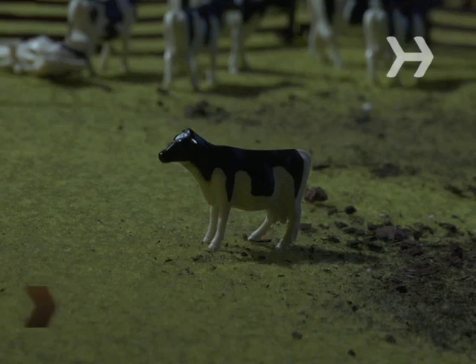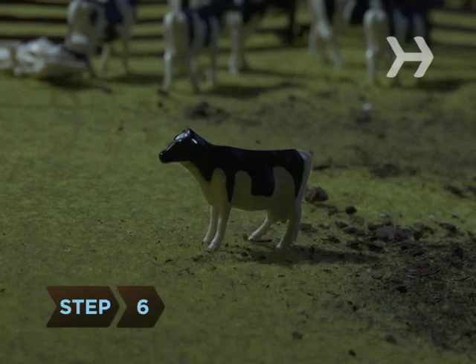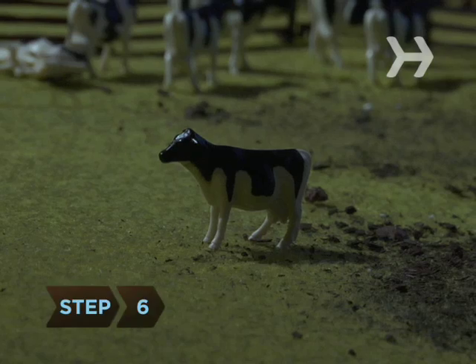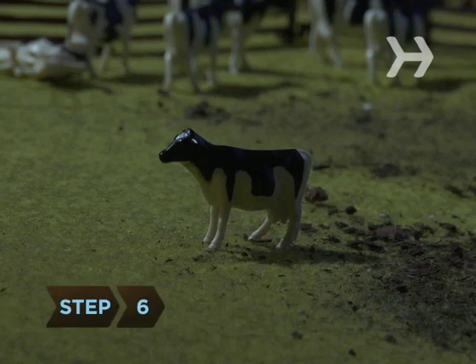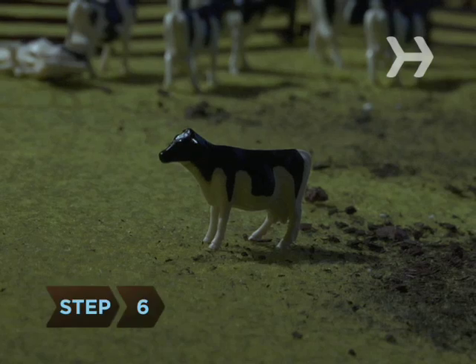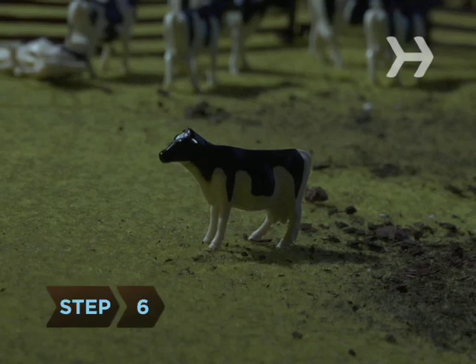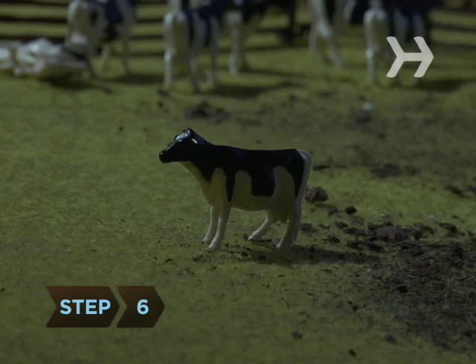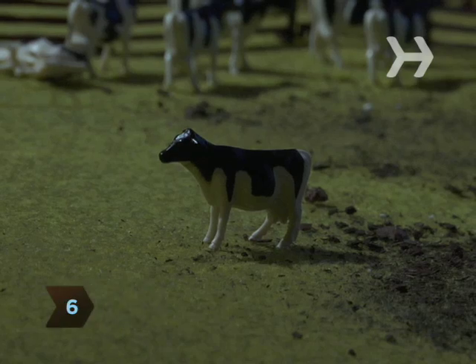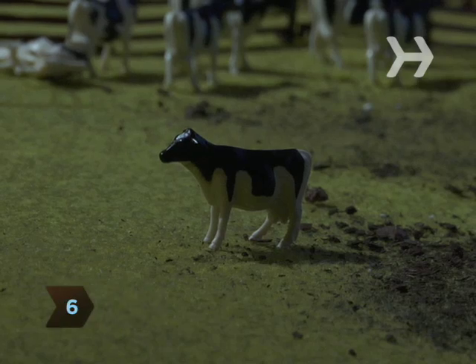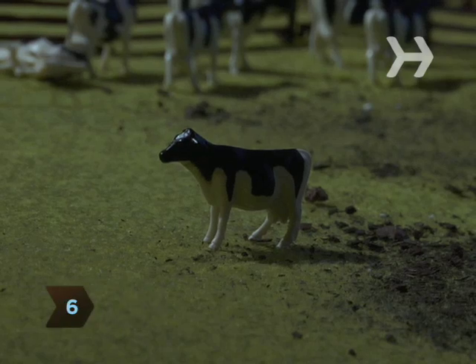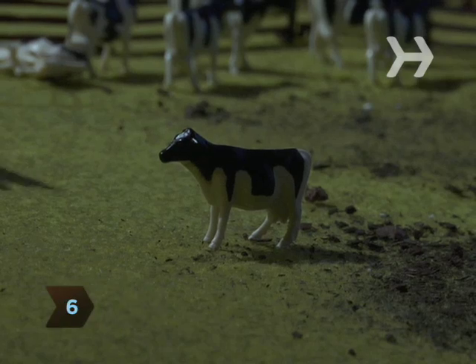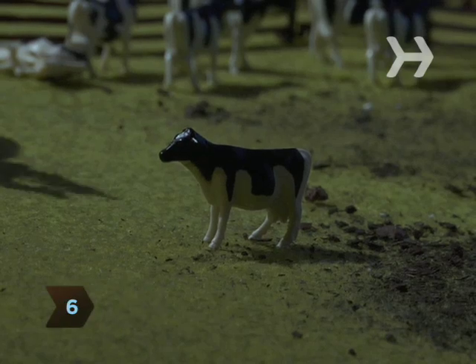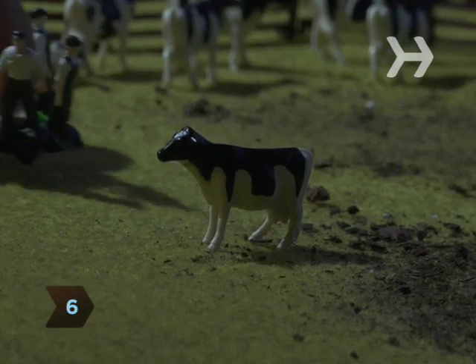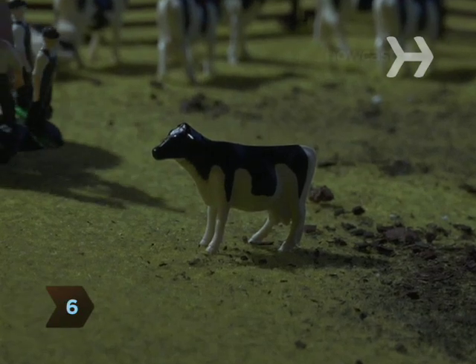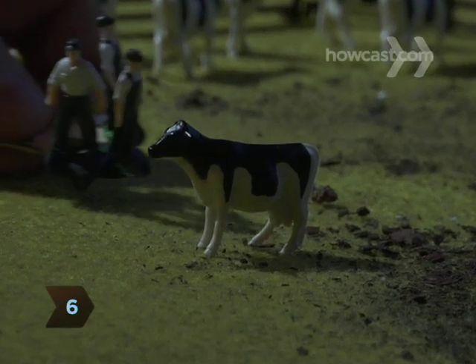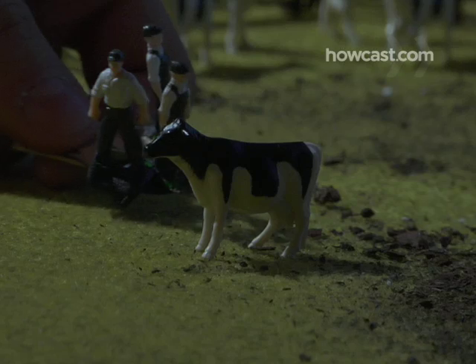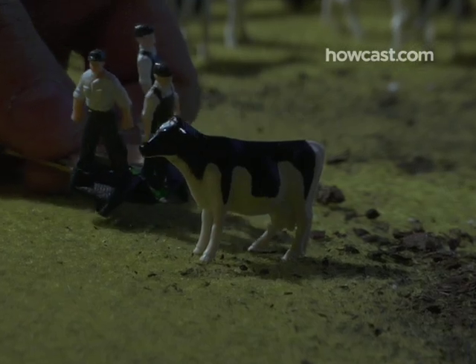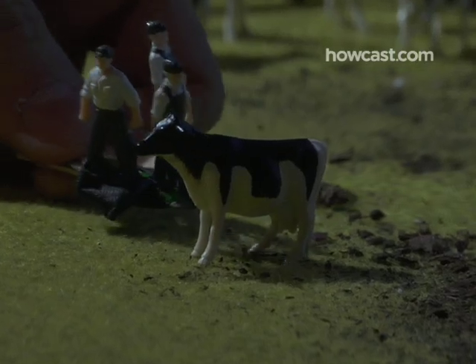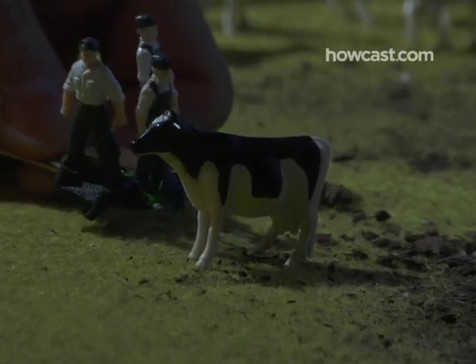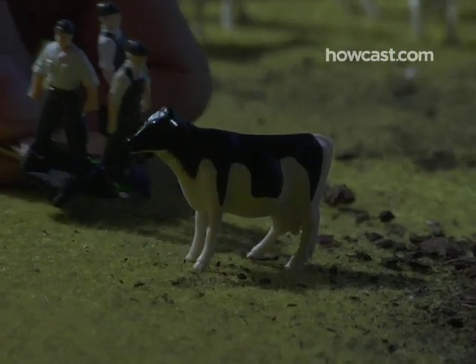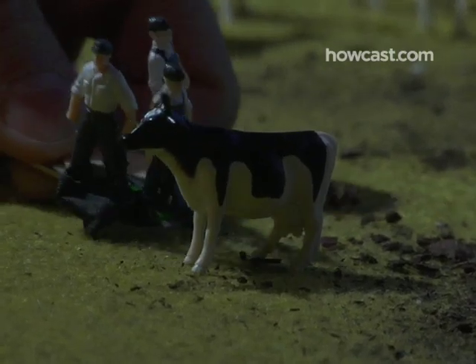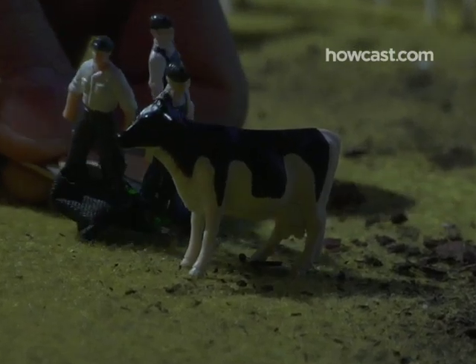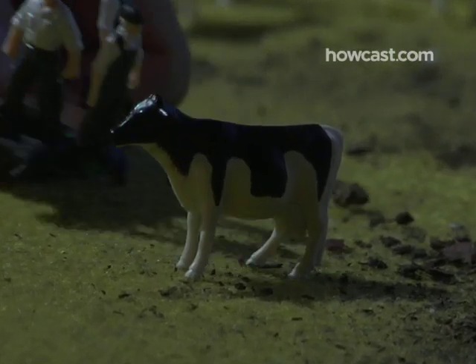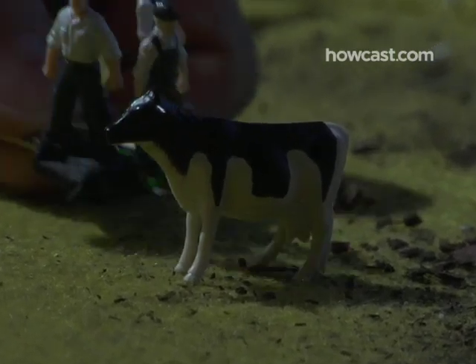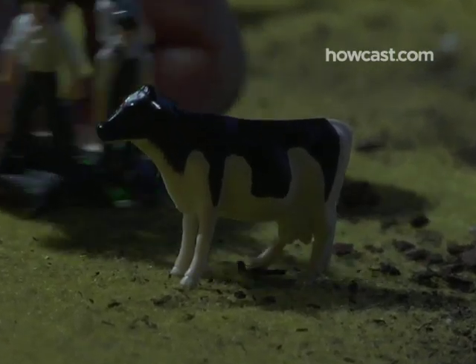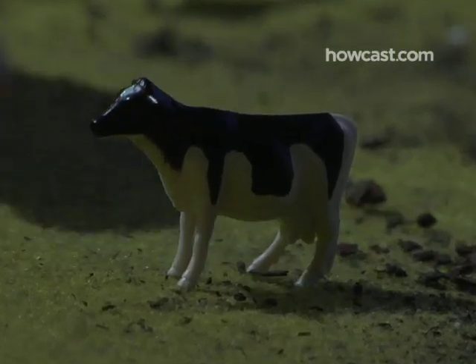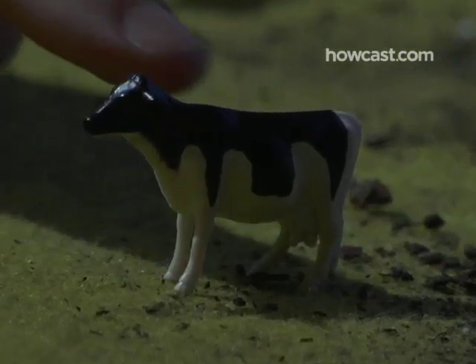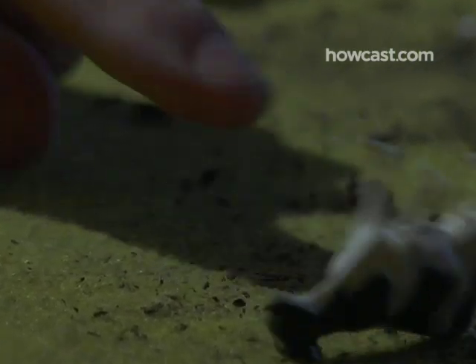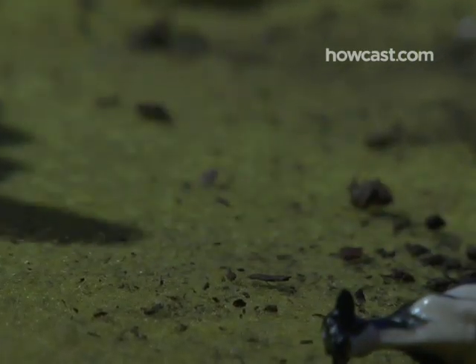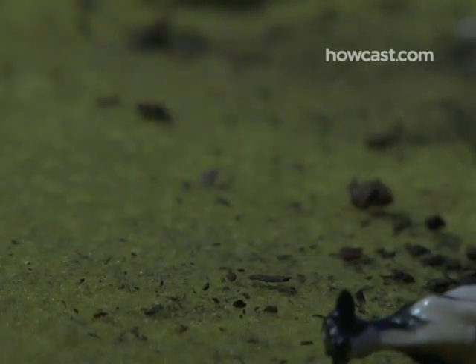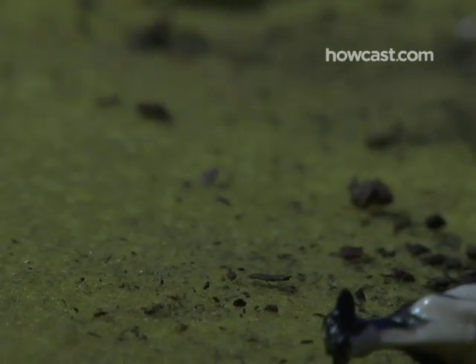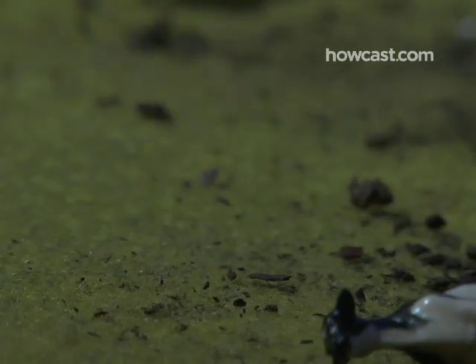Step 6: Sneak up as close as you can get to the cow and have everyone get ready to hit the cow with both hands. Then count to three and push.